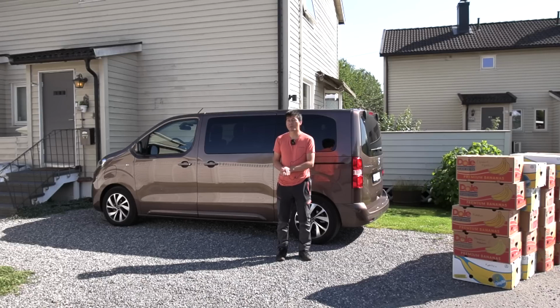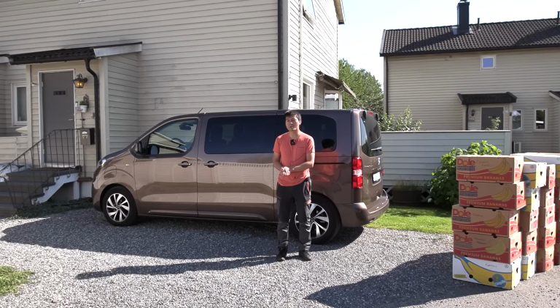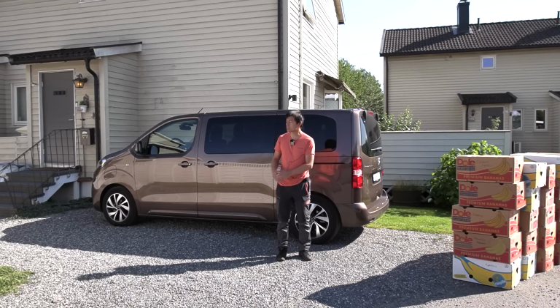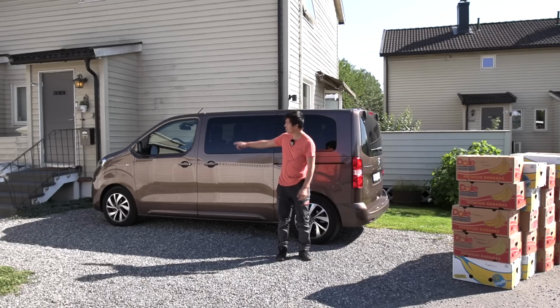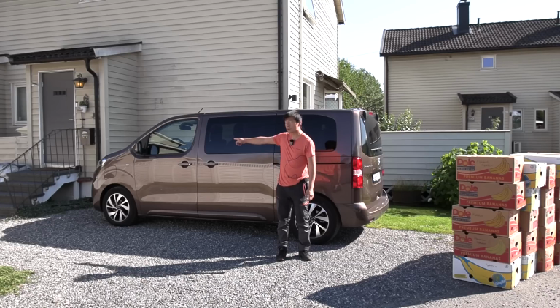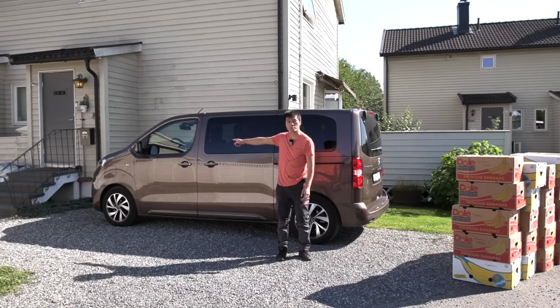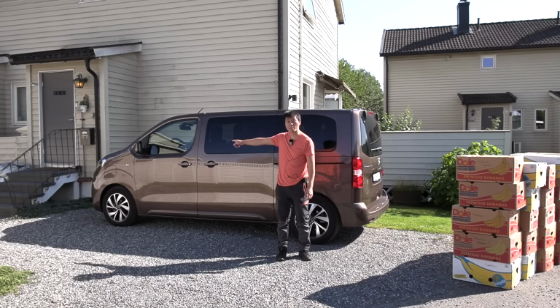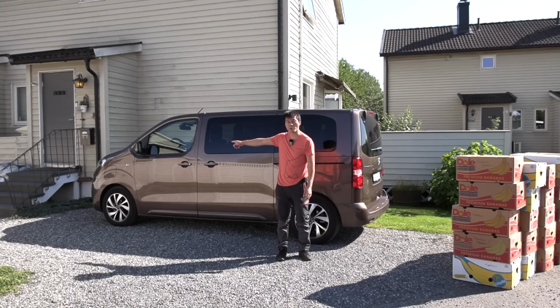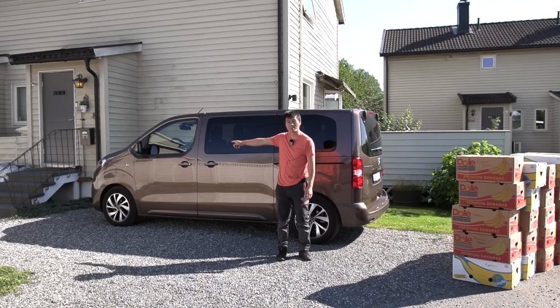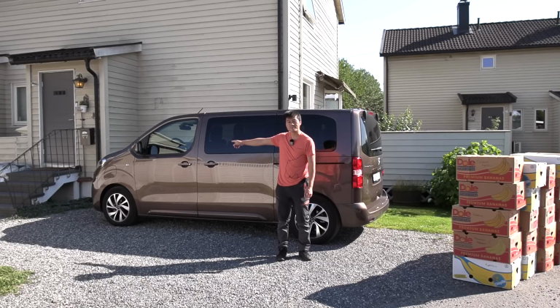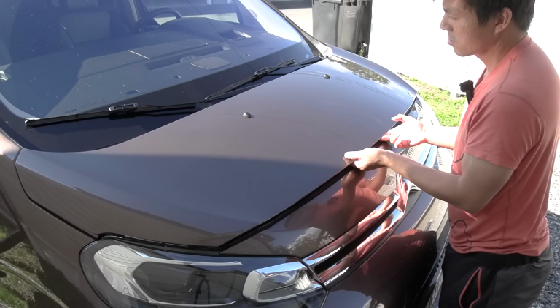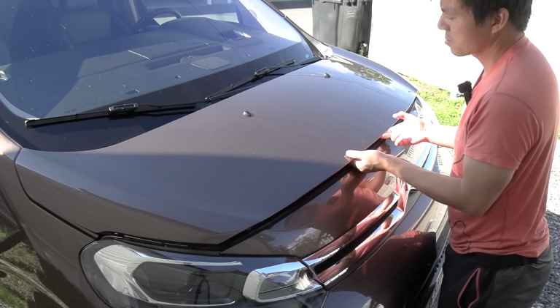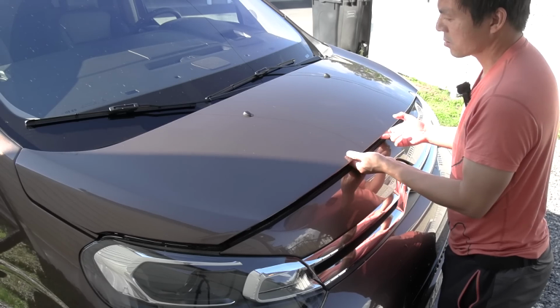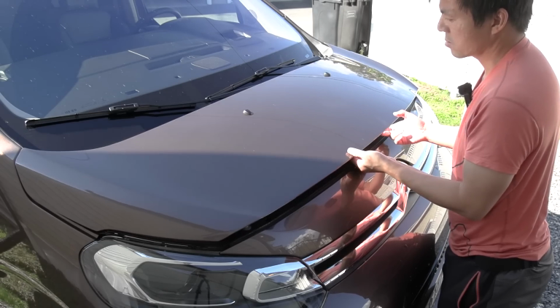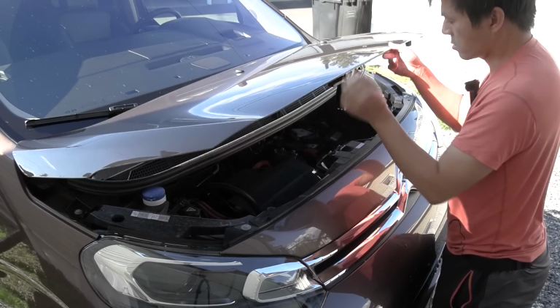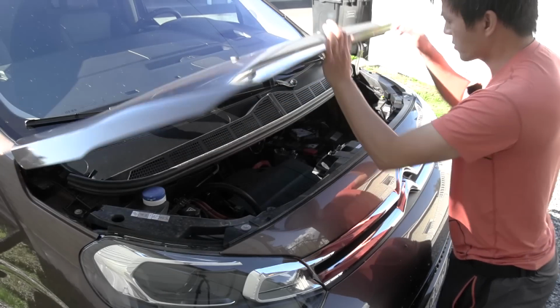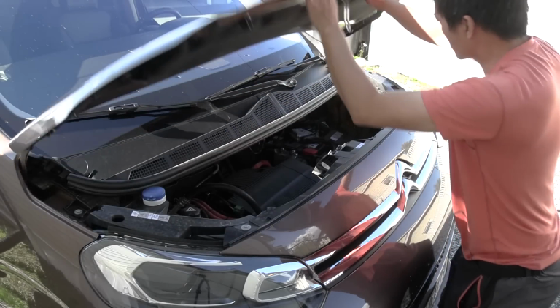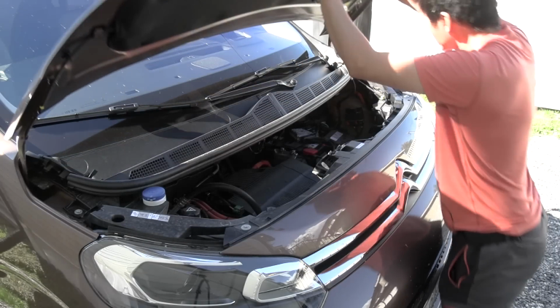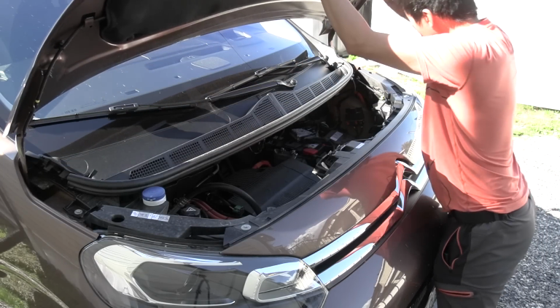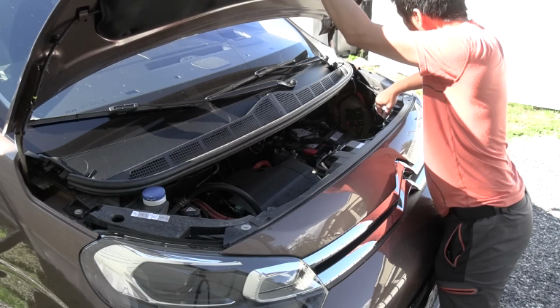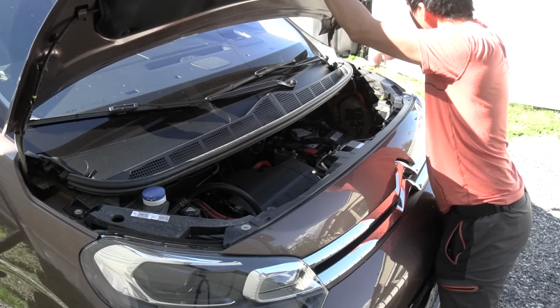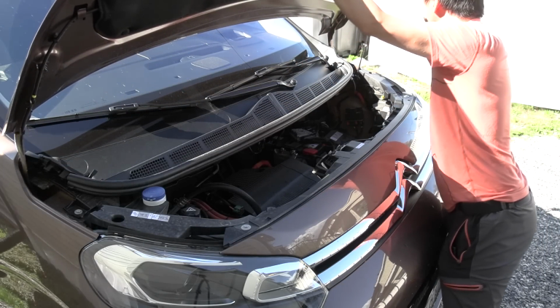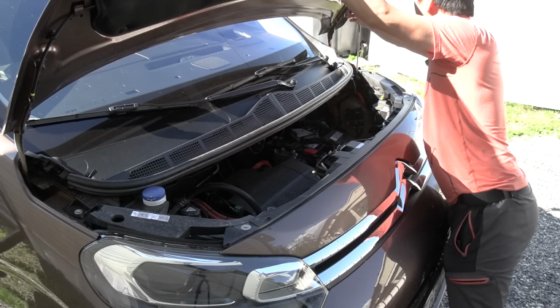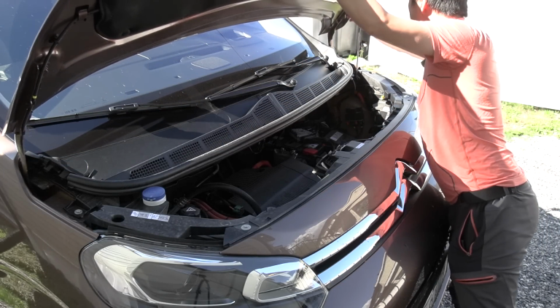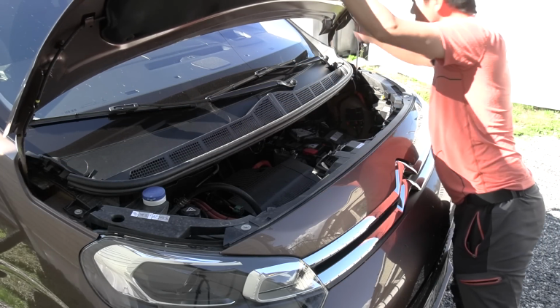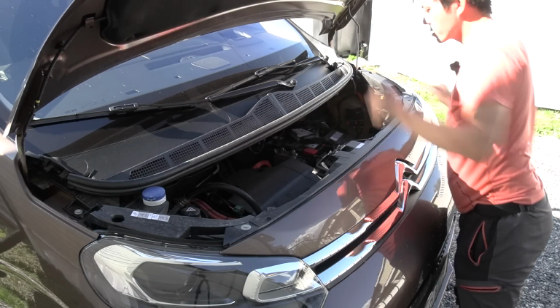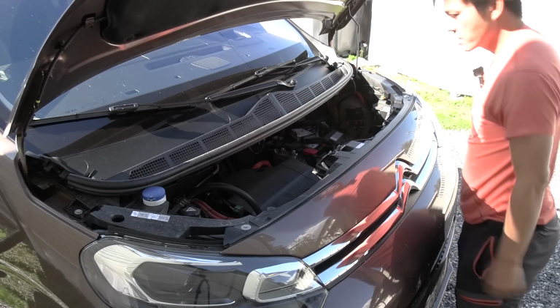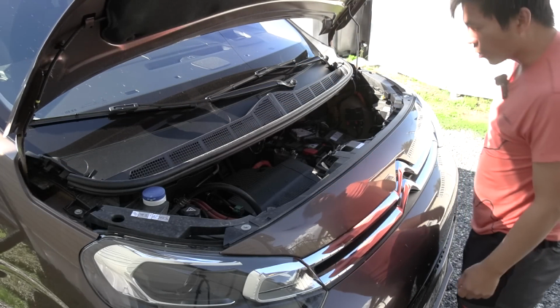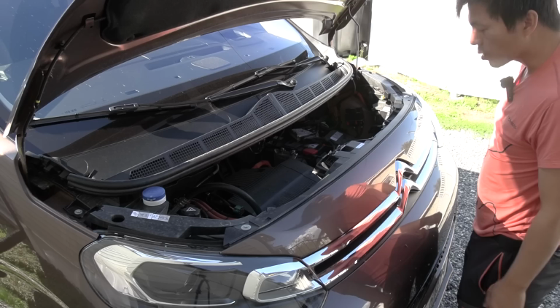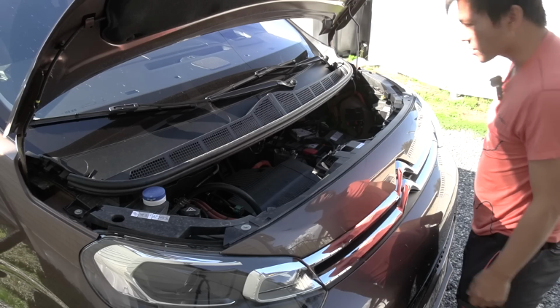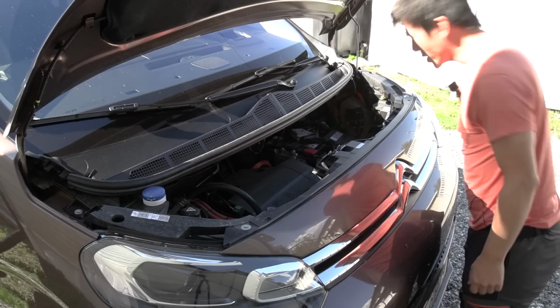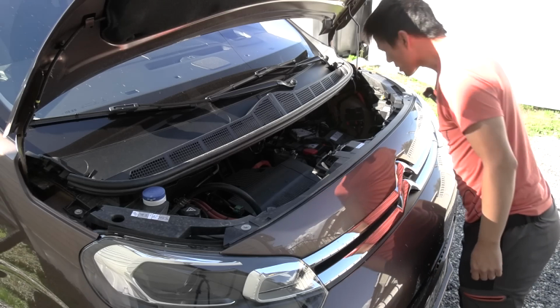Before we start, let's take a look under the hood in the trunk. Okay, there you go. We have this thing here. Whoa, there's a lot of space here.